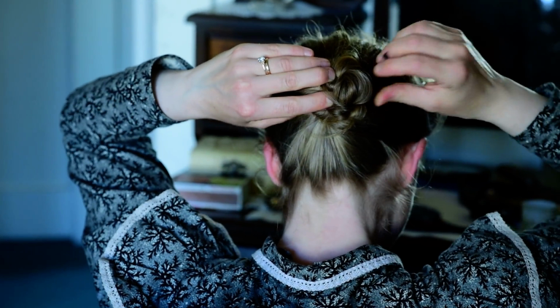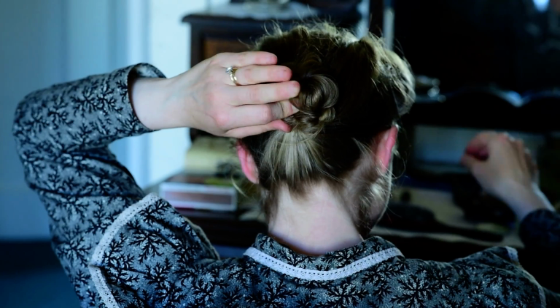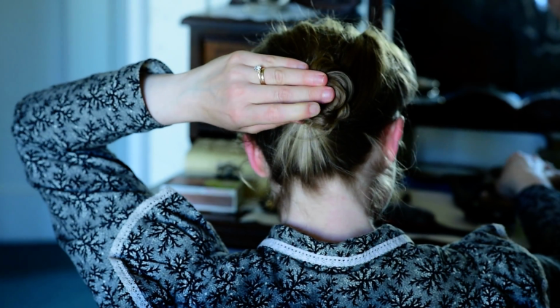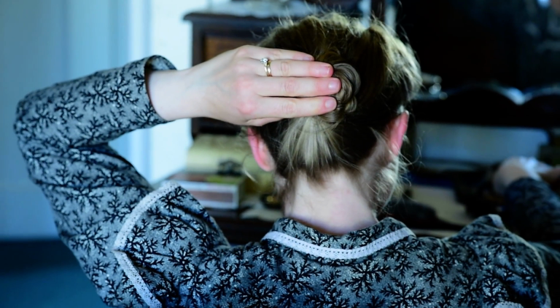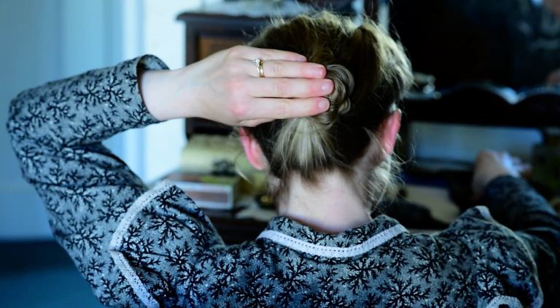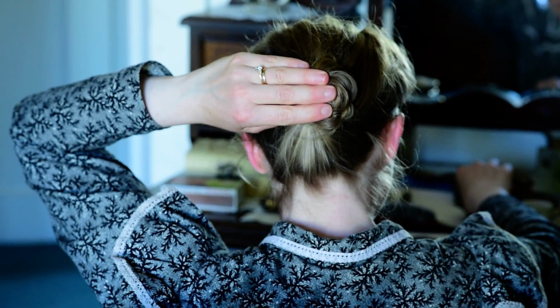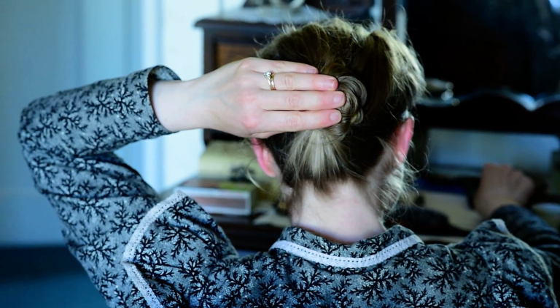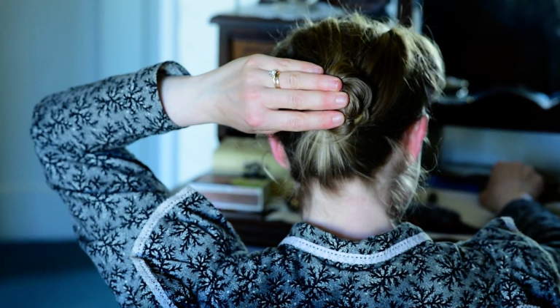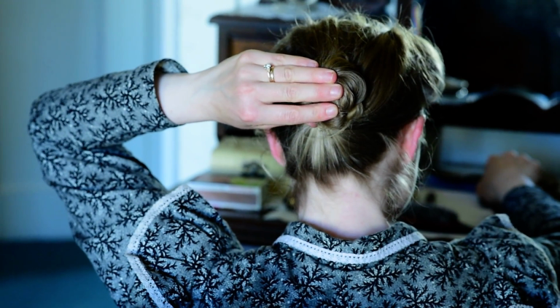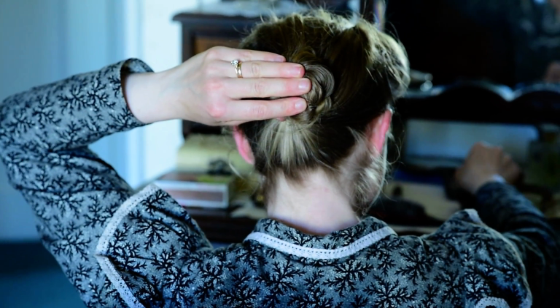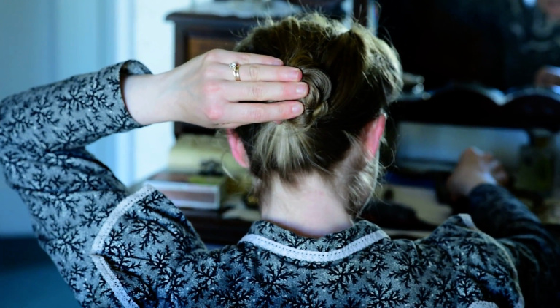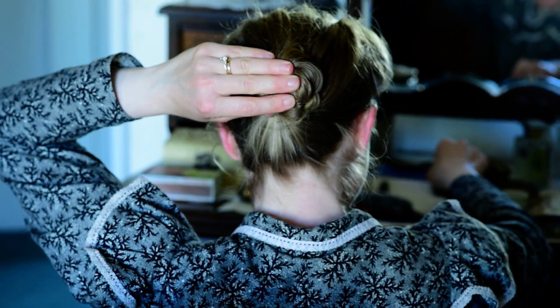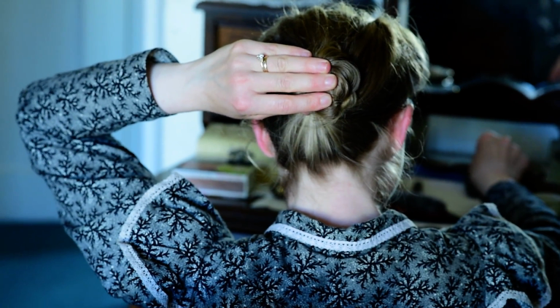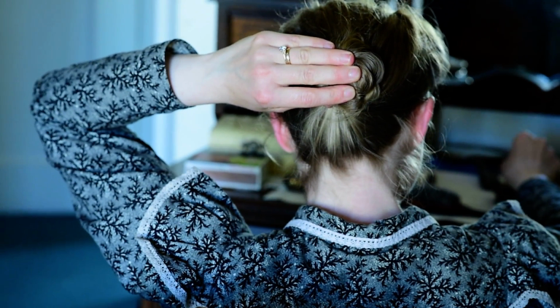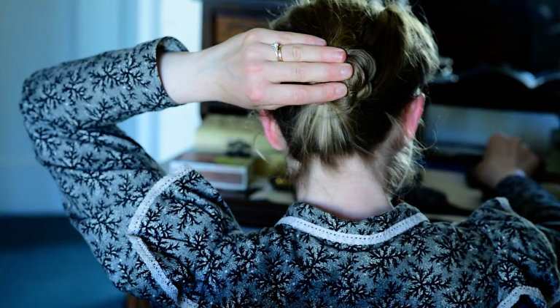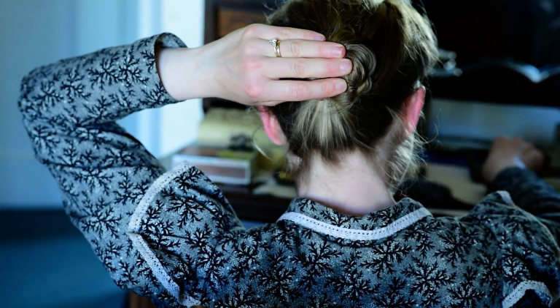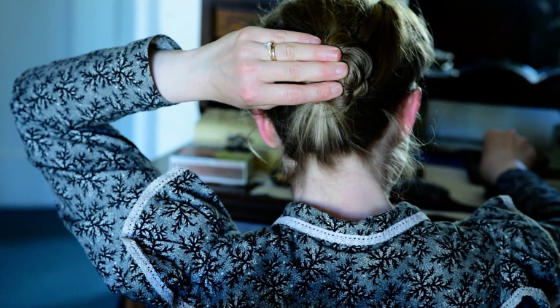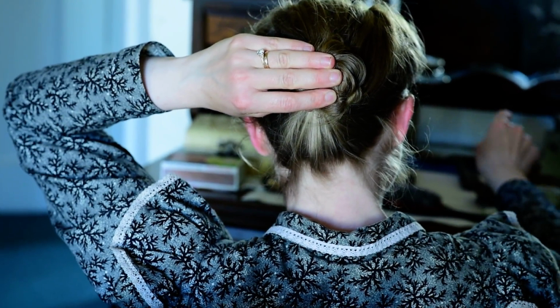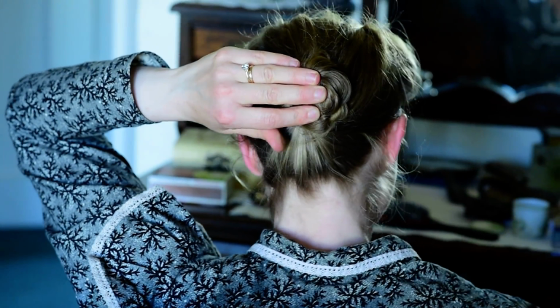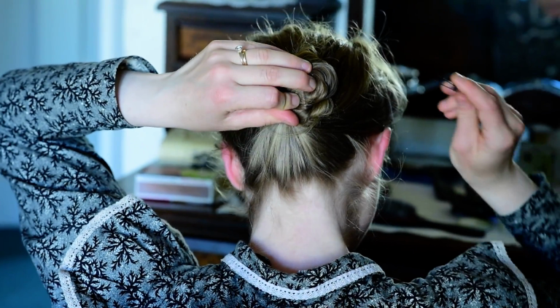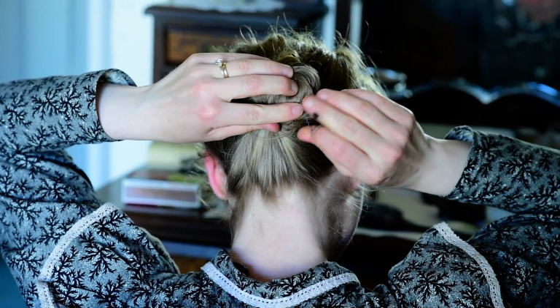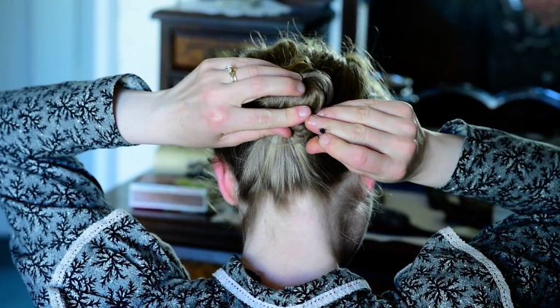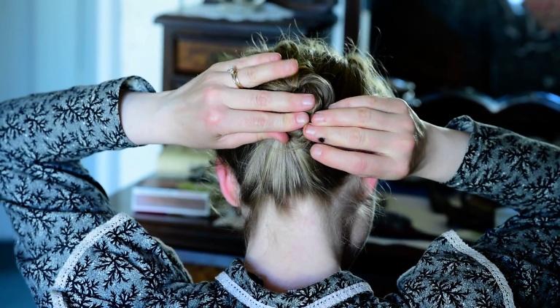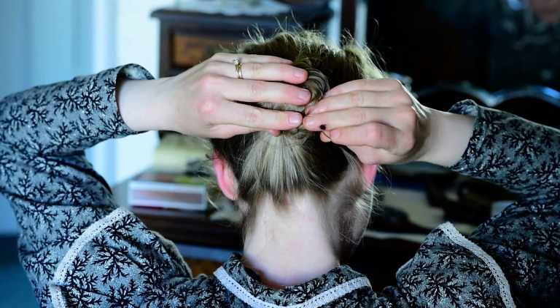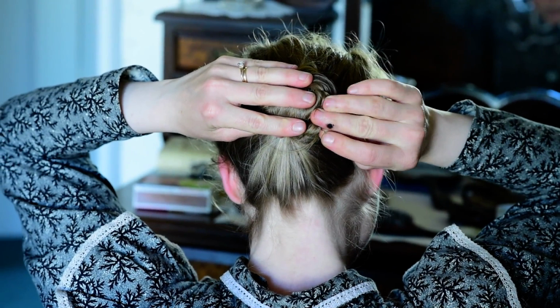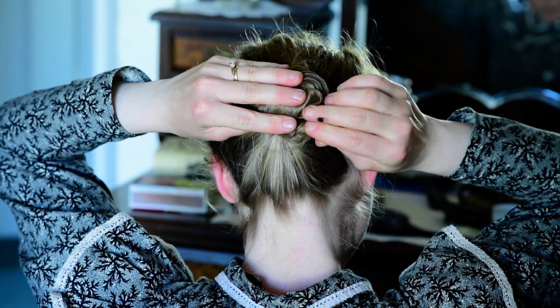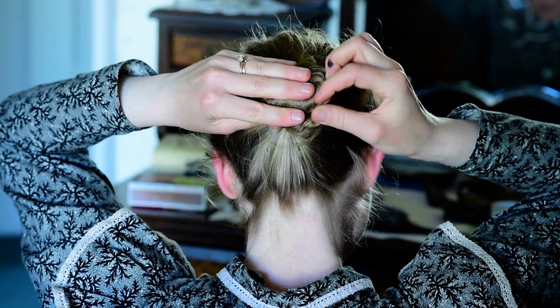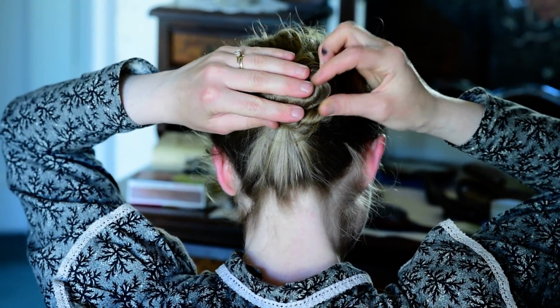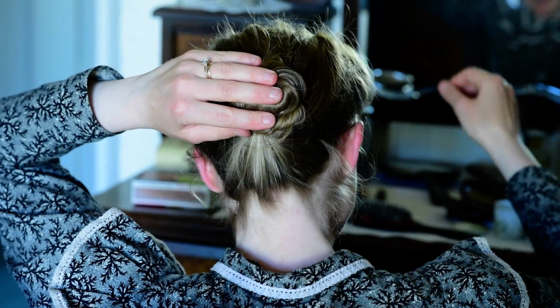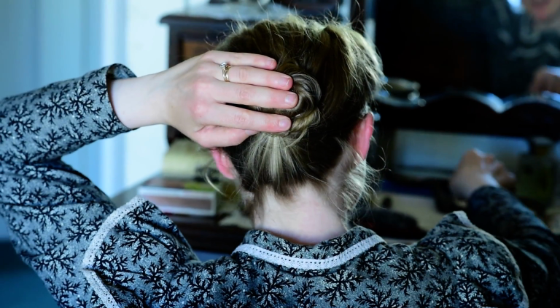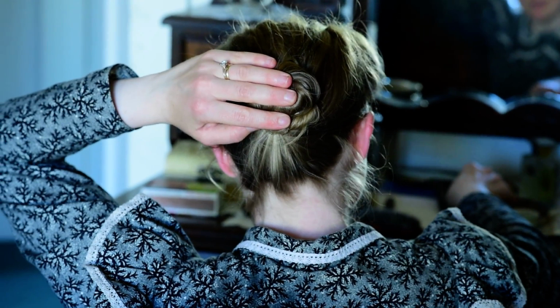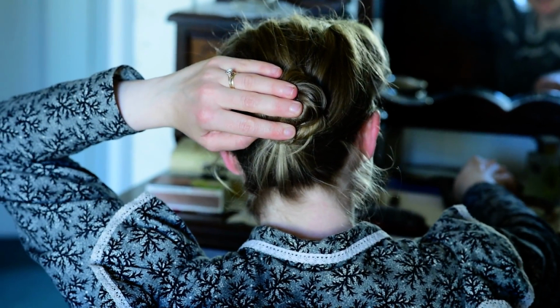Also, my hair is what keeps my hat in place — I anchor it to the bun with a hat pin, usually two of them. So I want my hair to stay in place so that my hat doesn't fall off.